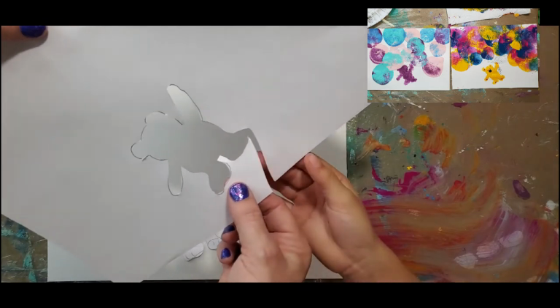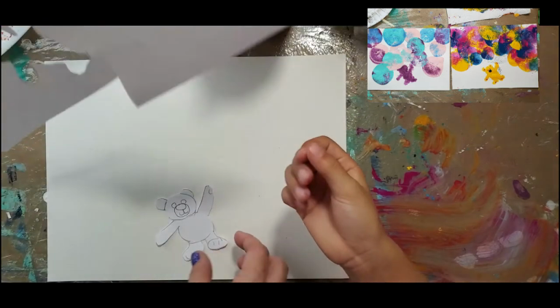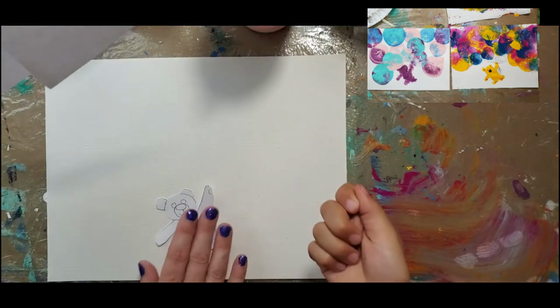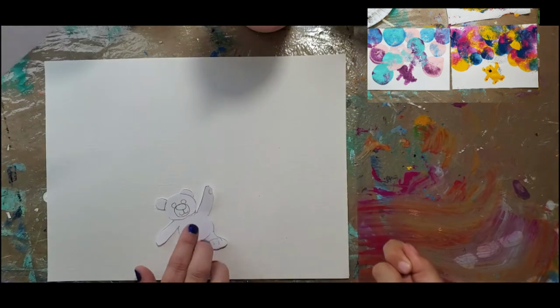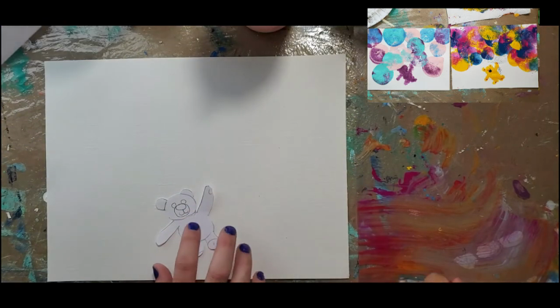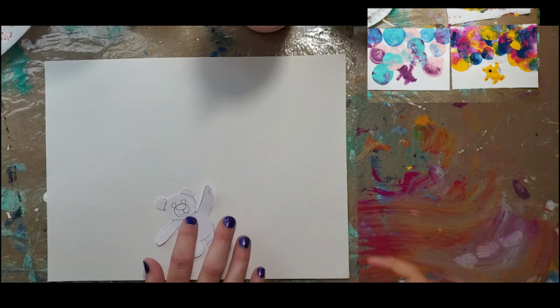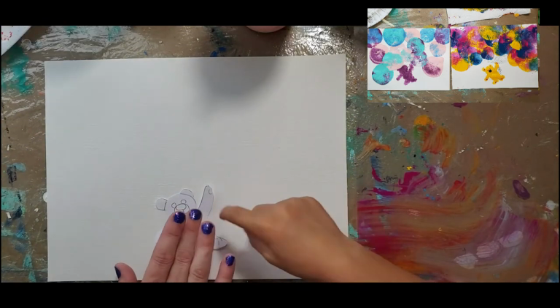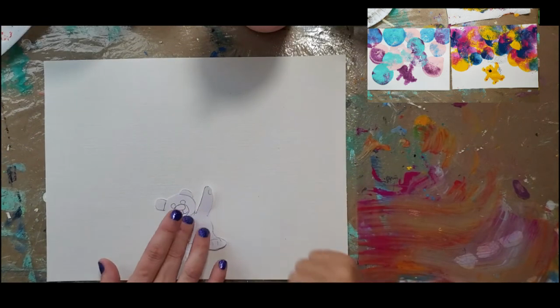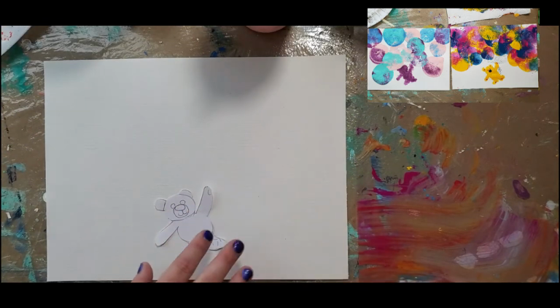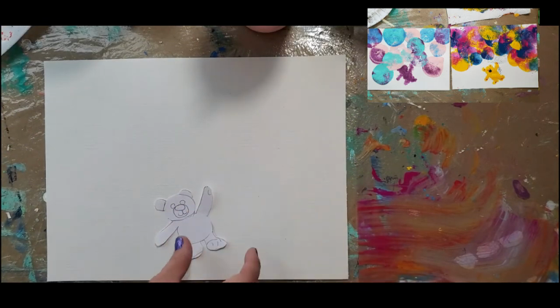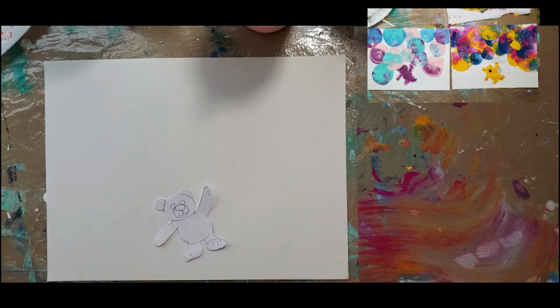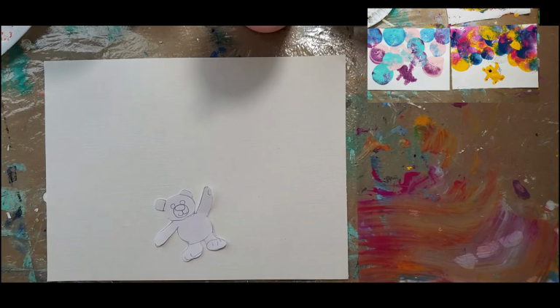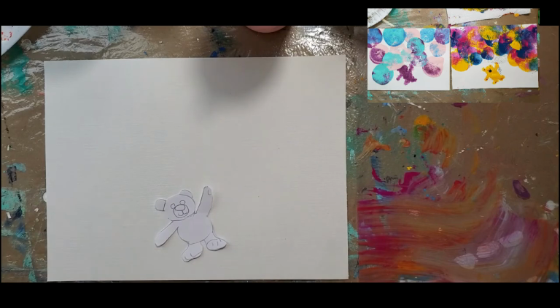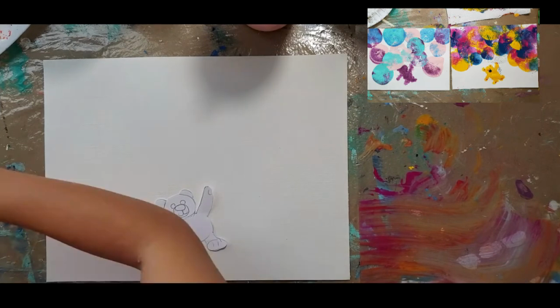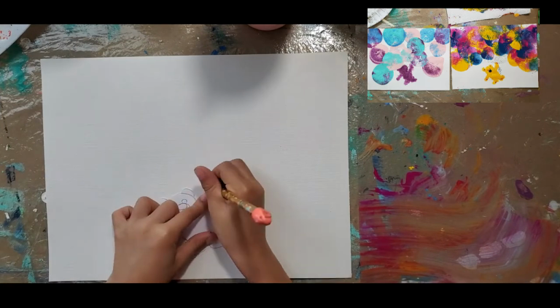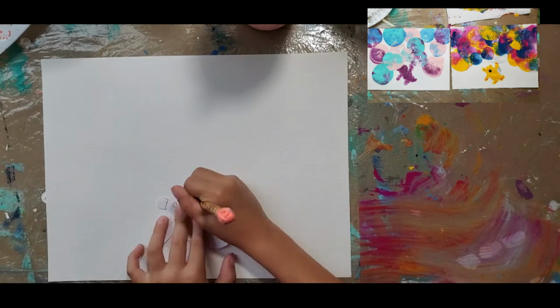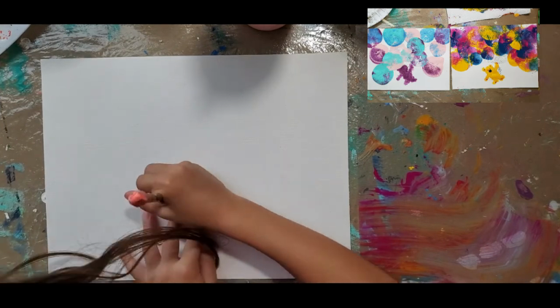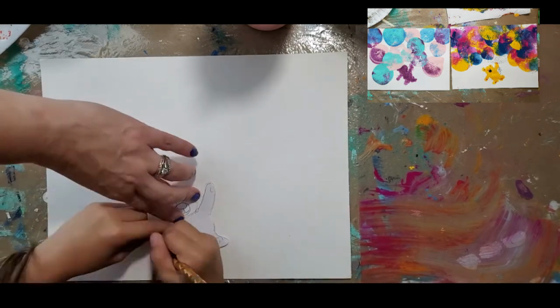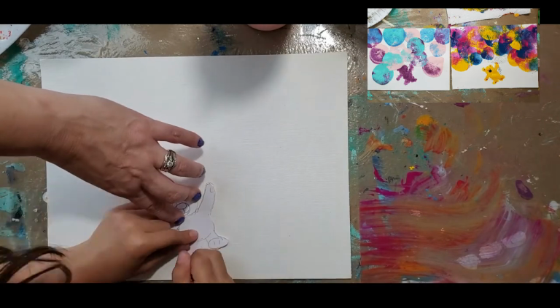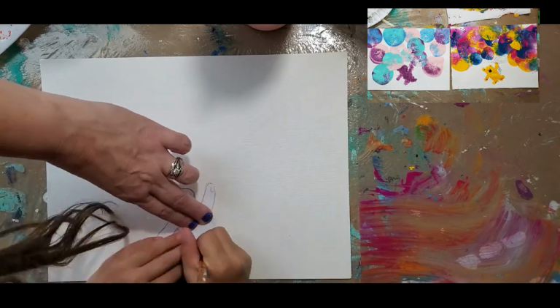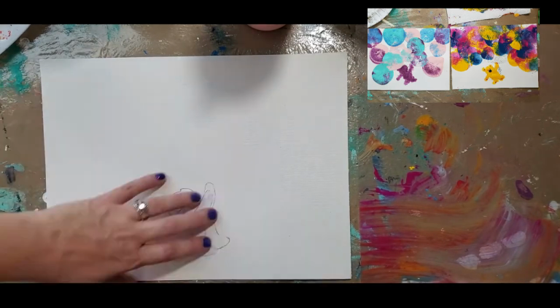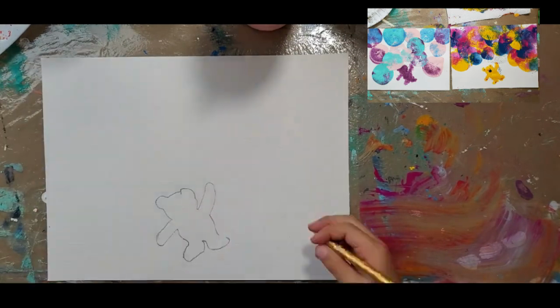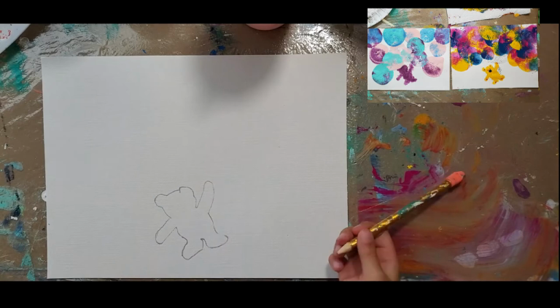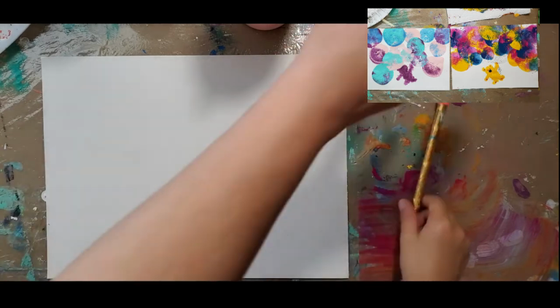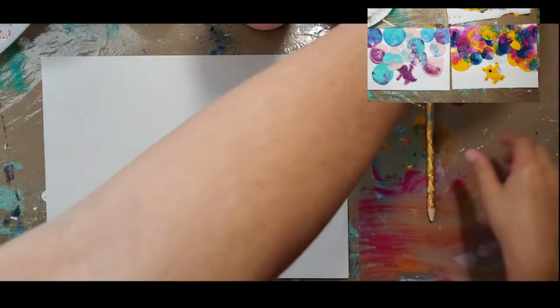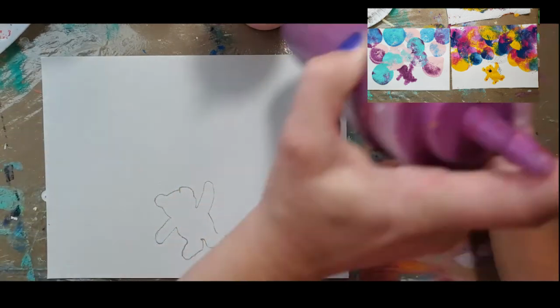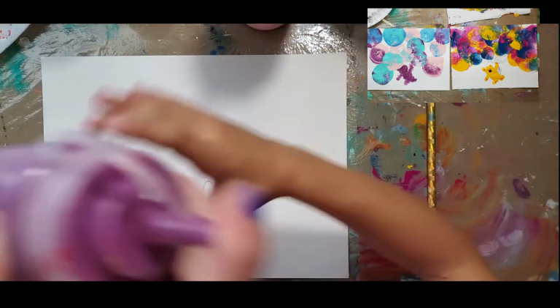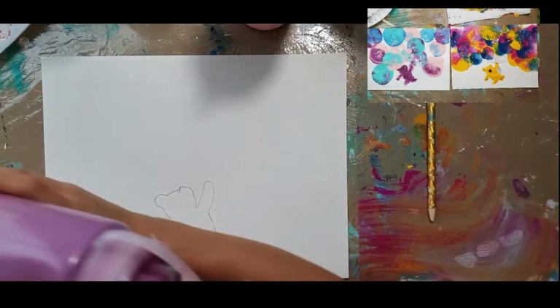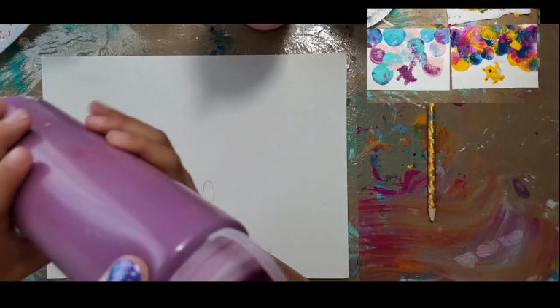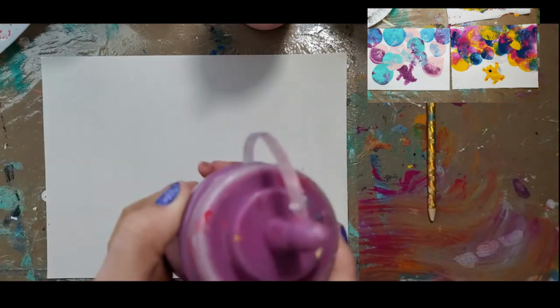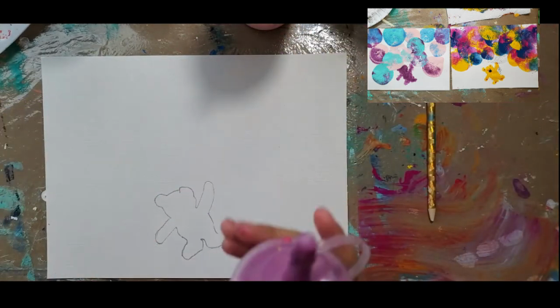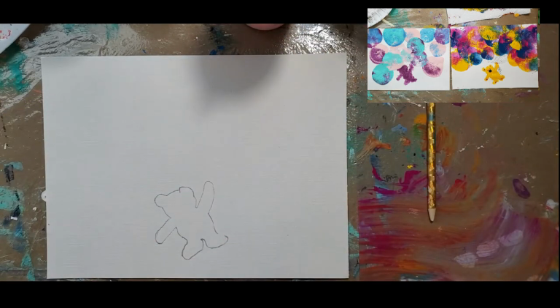So I just drew a little teddy bear and we cut it out, and Amelia is going to trace that. This is the first color and we're going to use it for the bear.